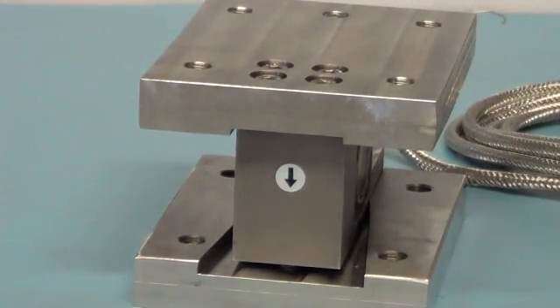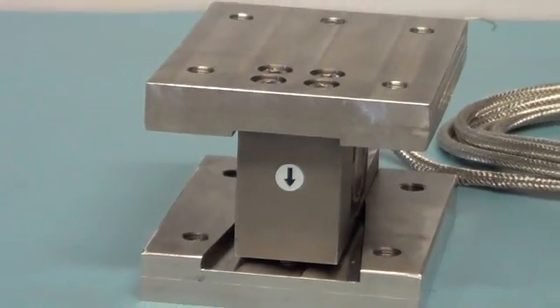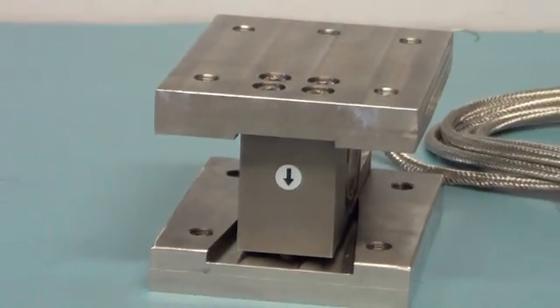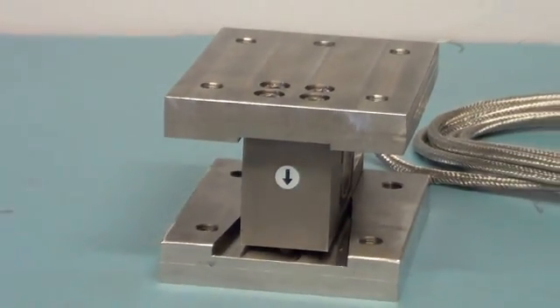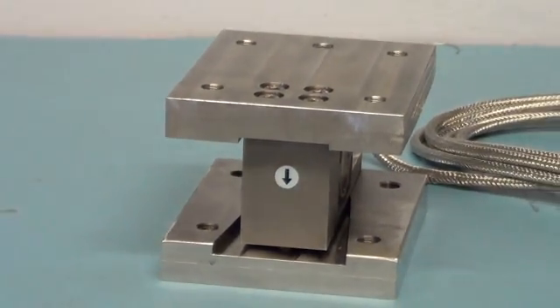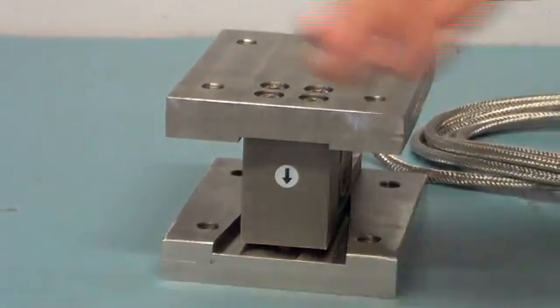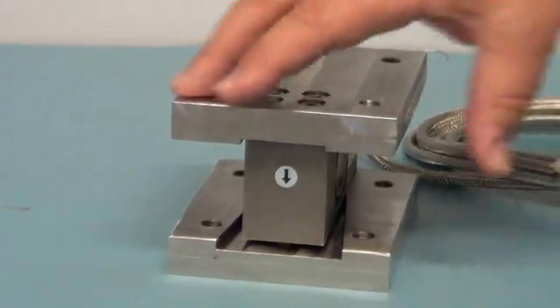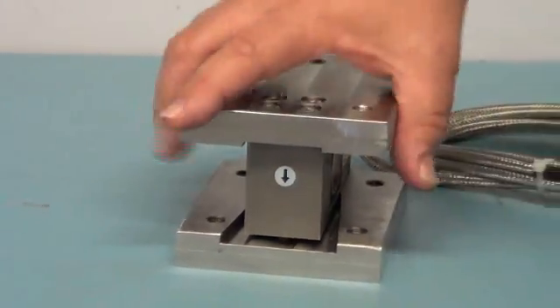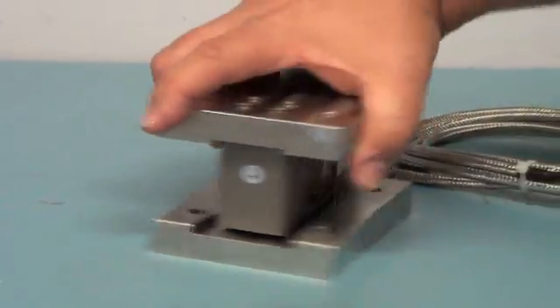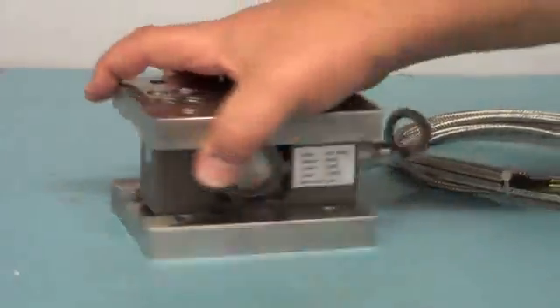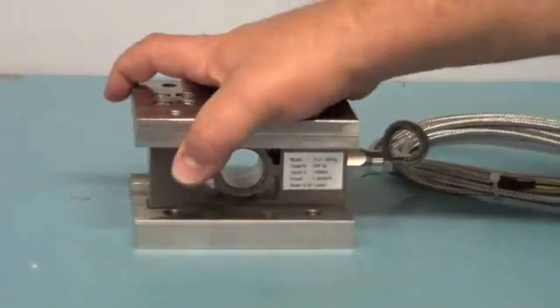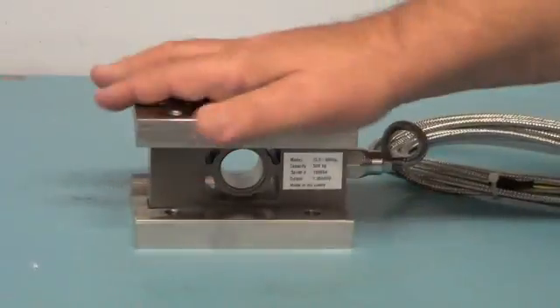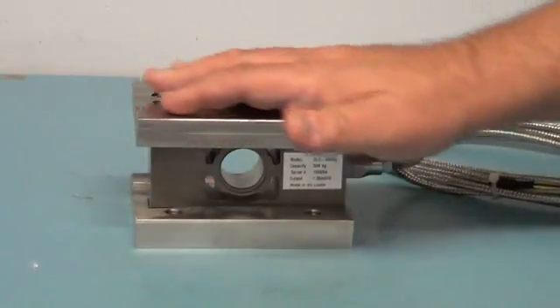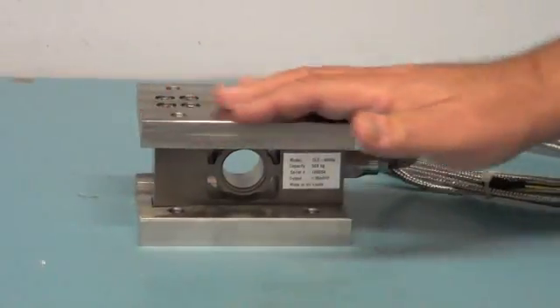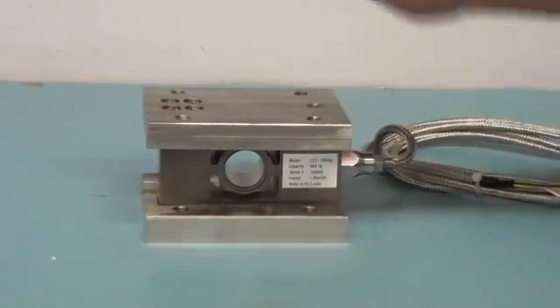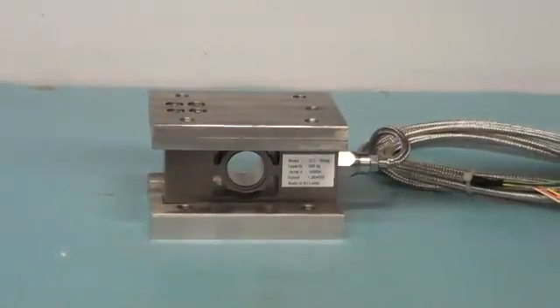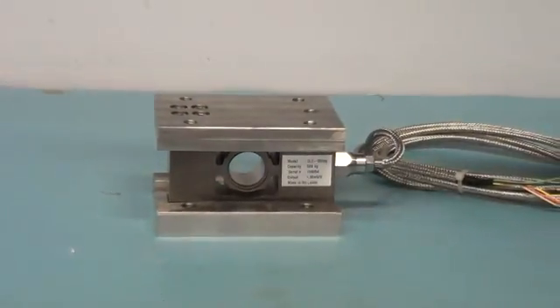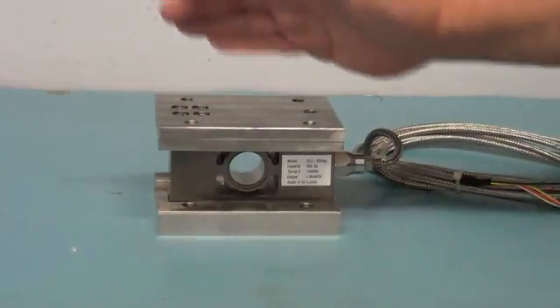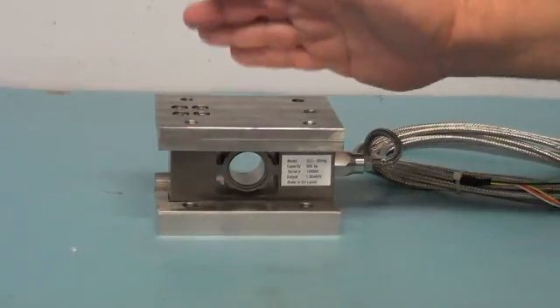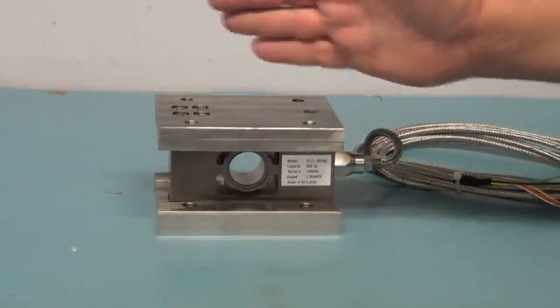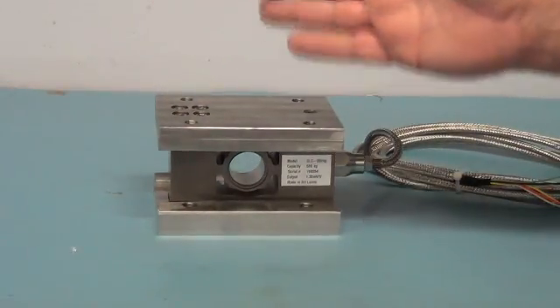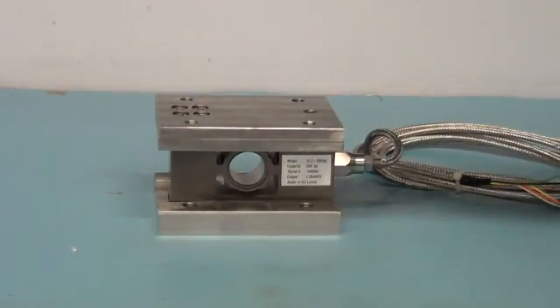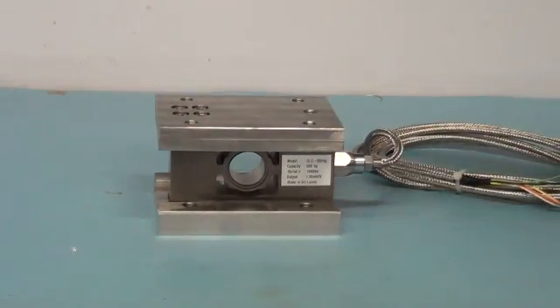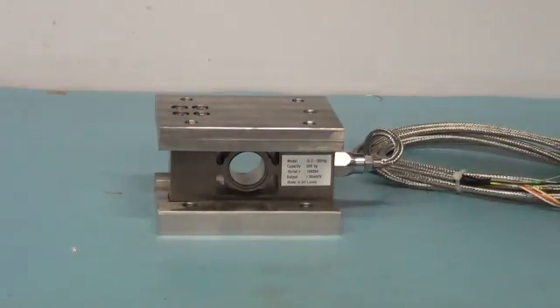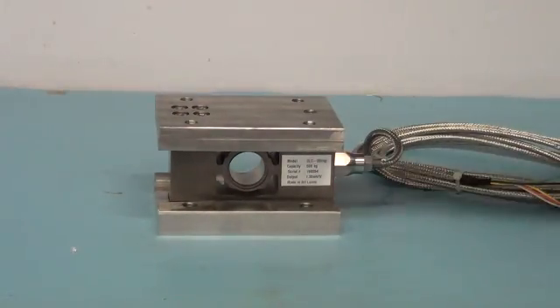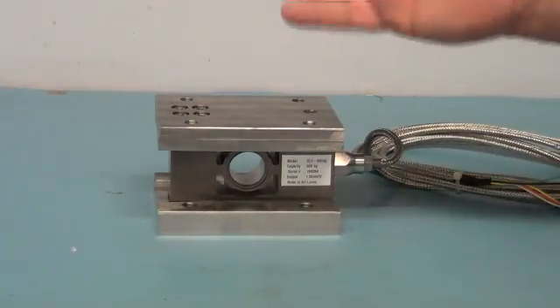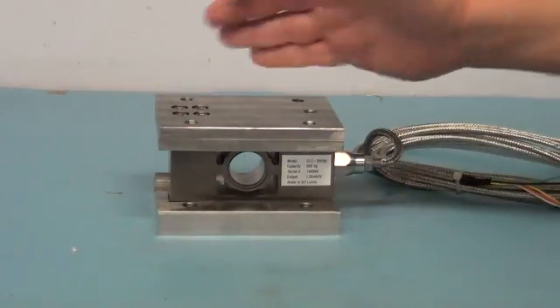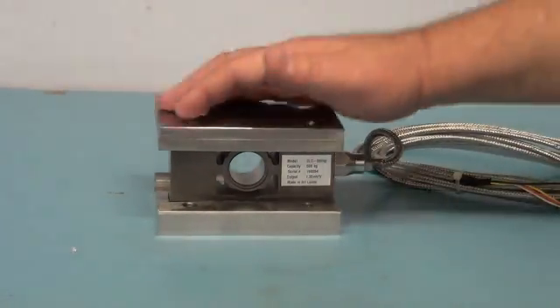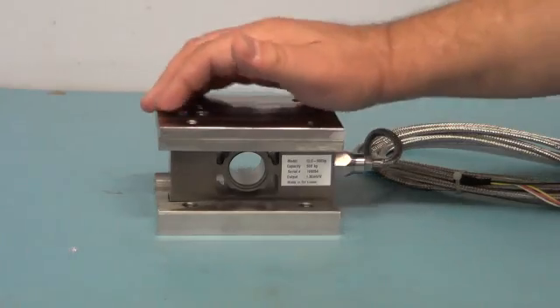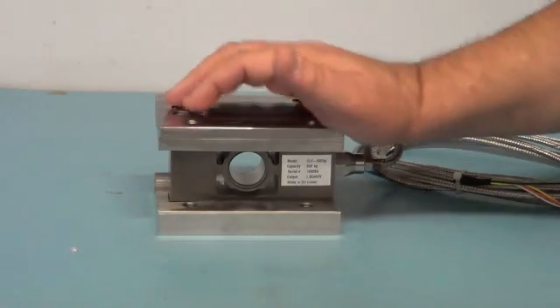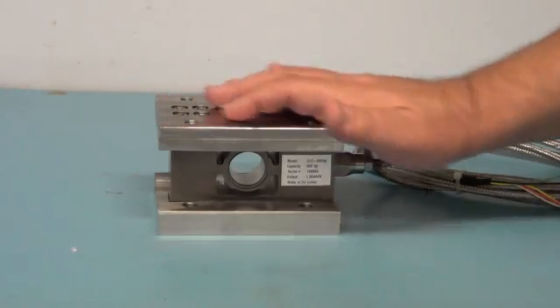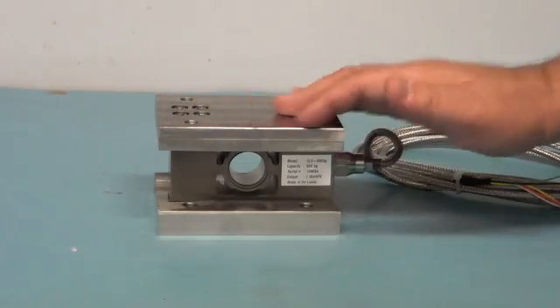This particular model has a 500 kg capacity, and when four are coupled together, a capacity of 2,000 kg is attainable.